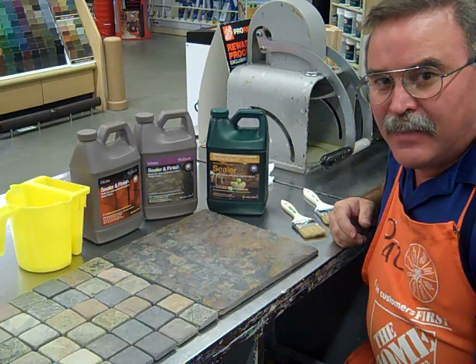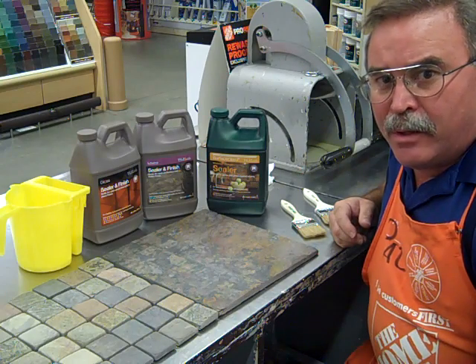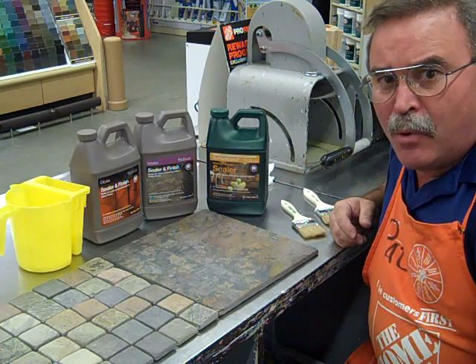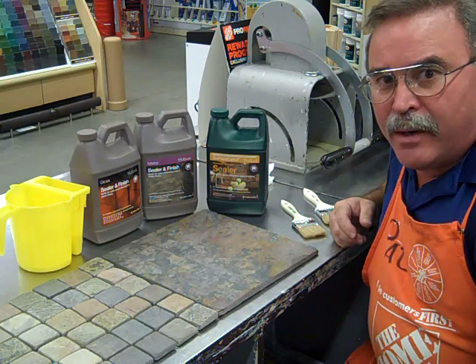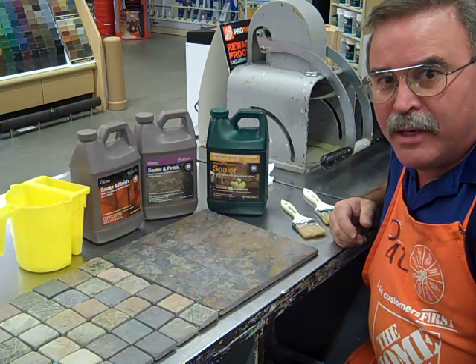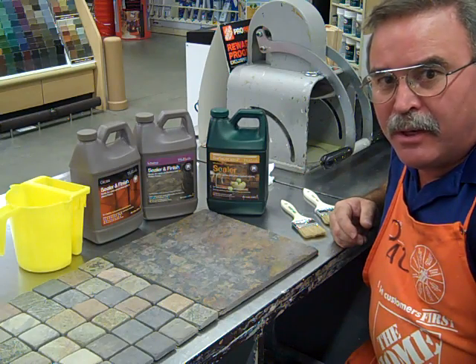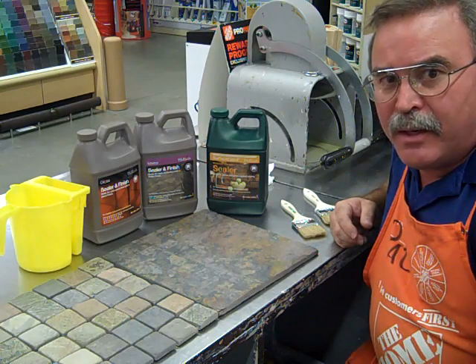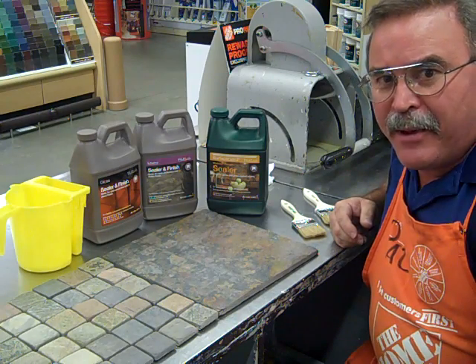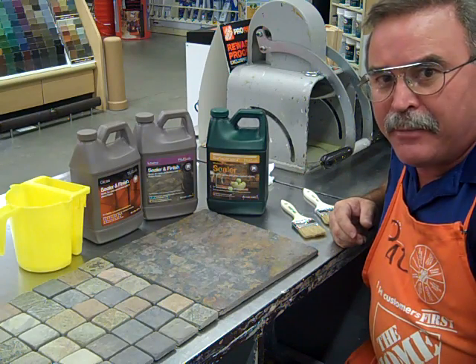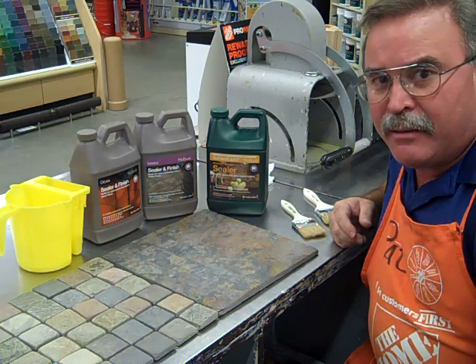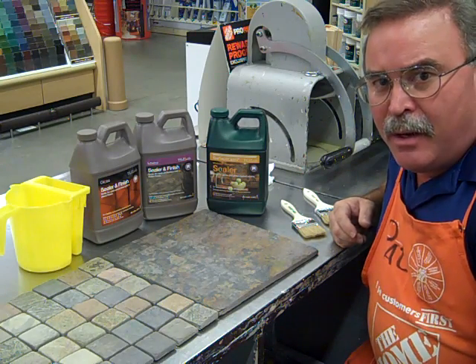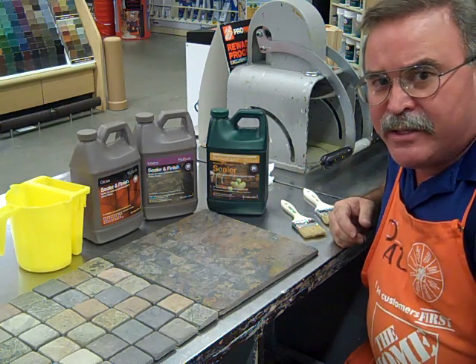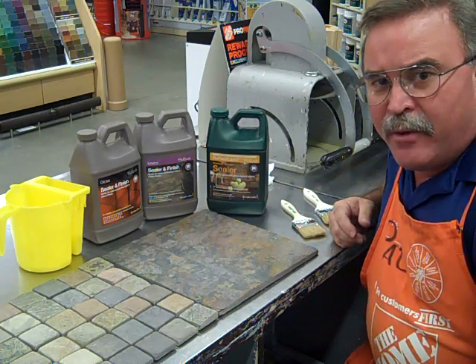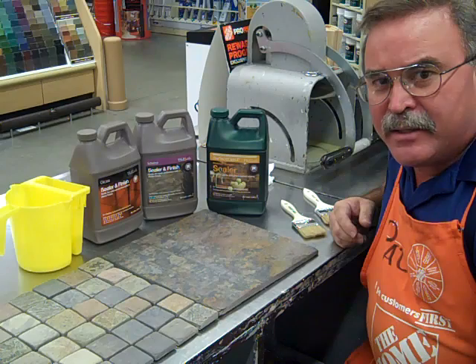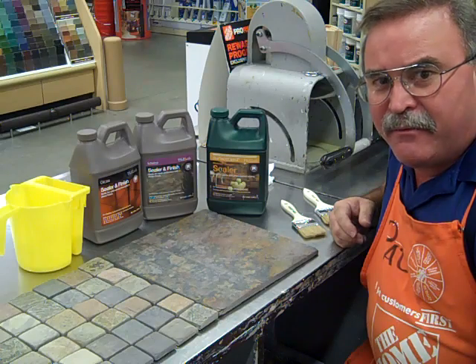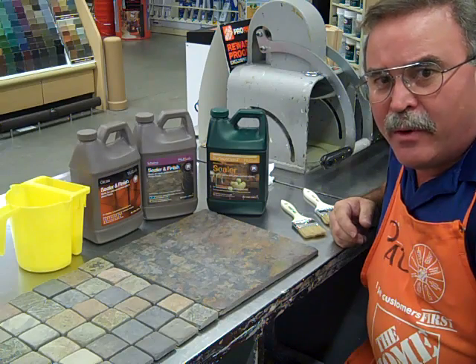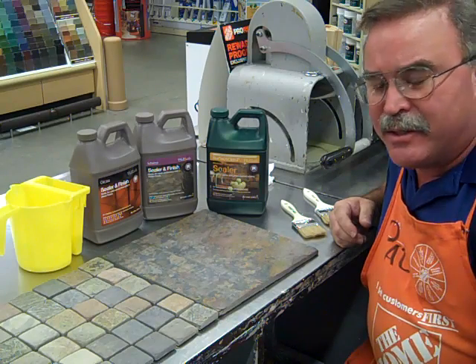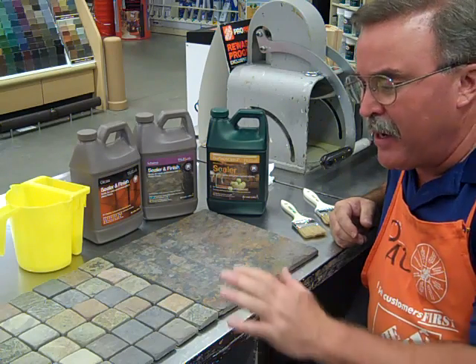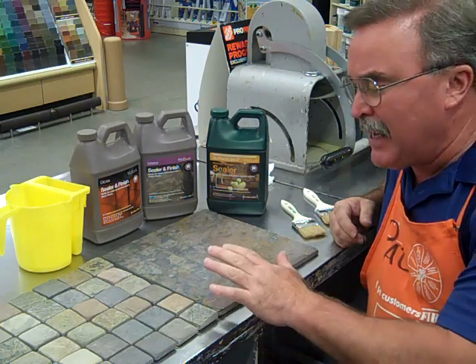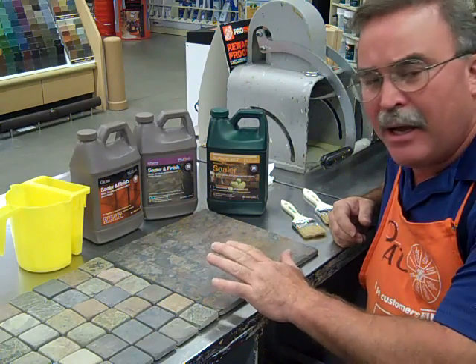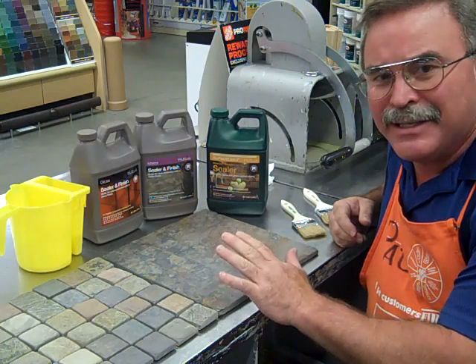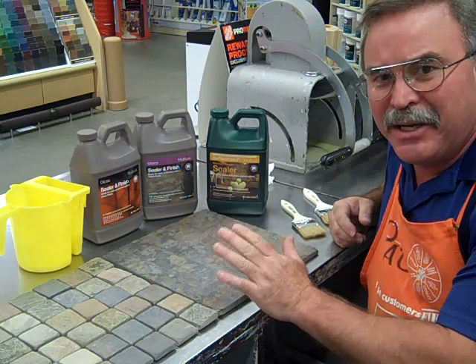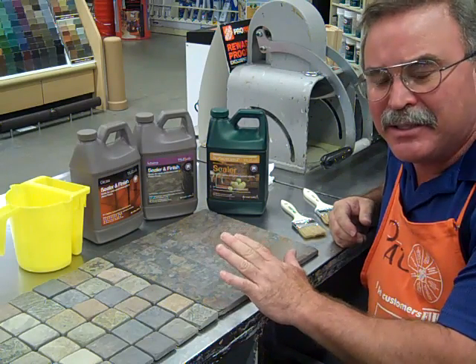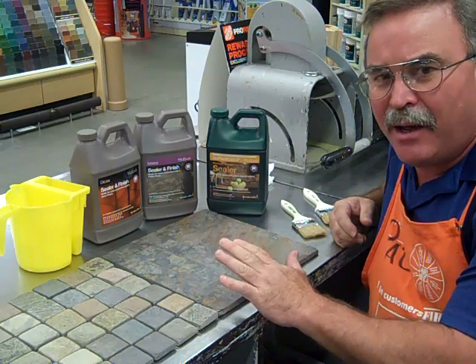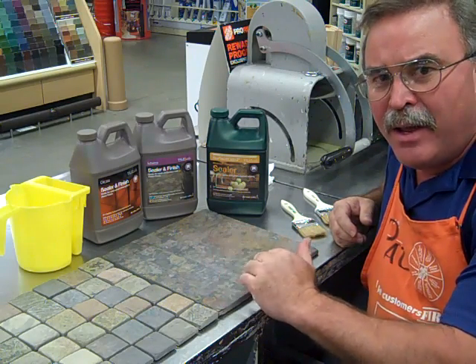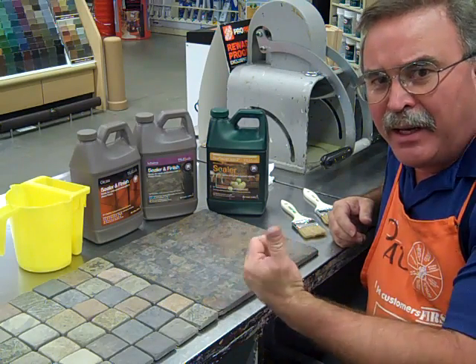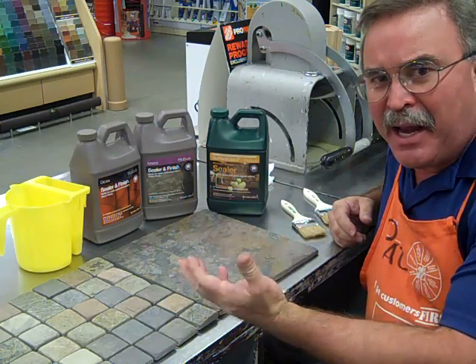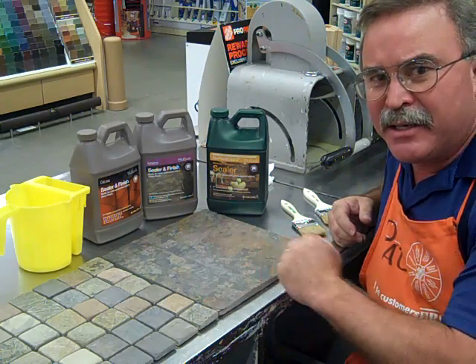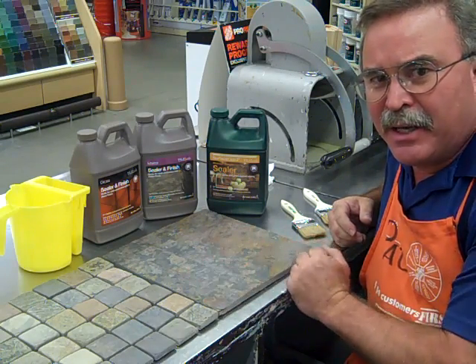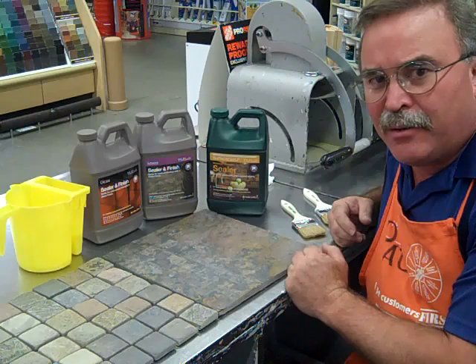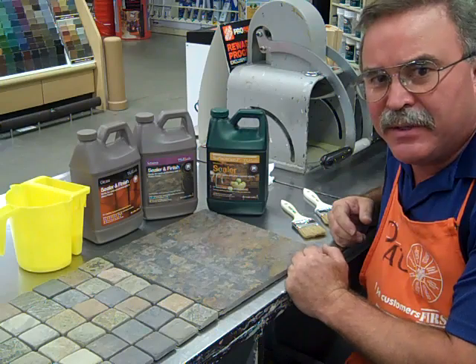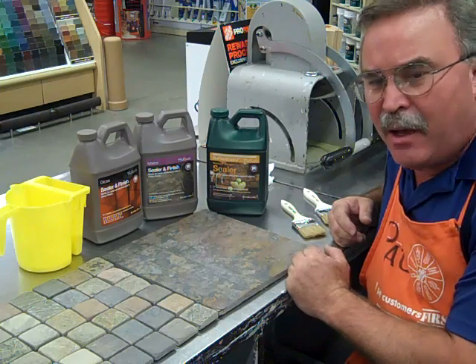Good morning, Home Depot community. I'm Pat in Paint. Recently, we've had several questions about tile and sealing tile and enhancing the color of tile.